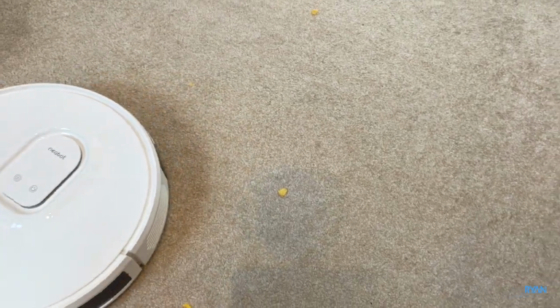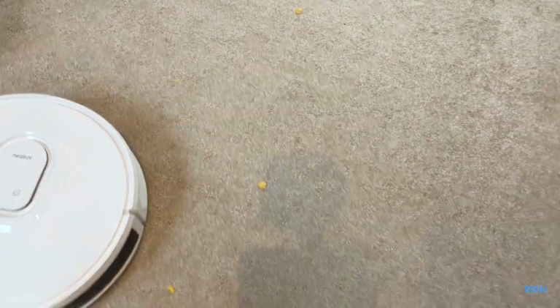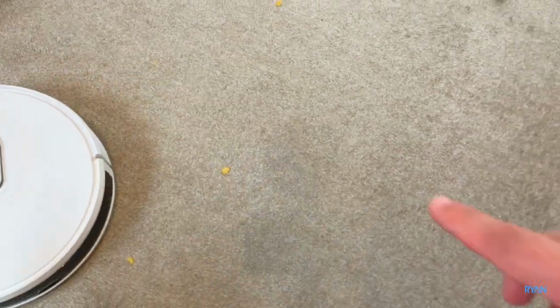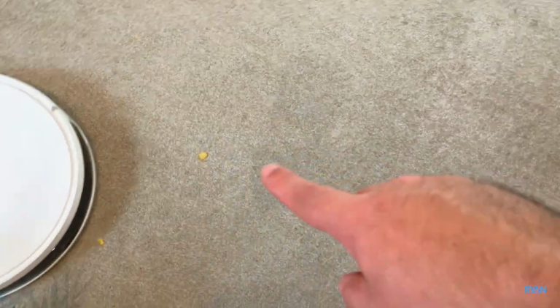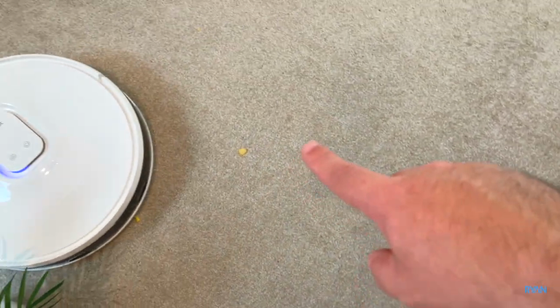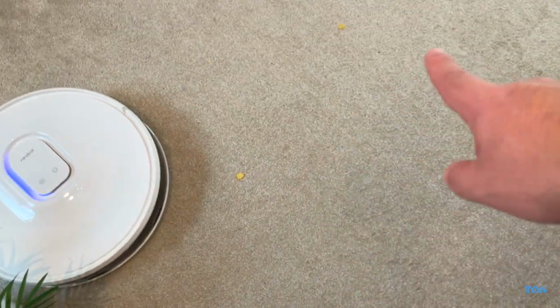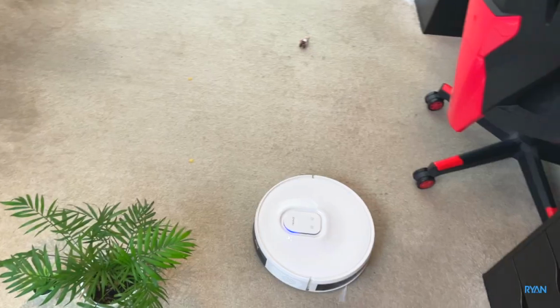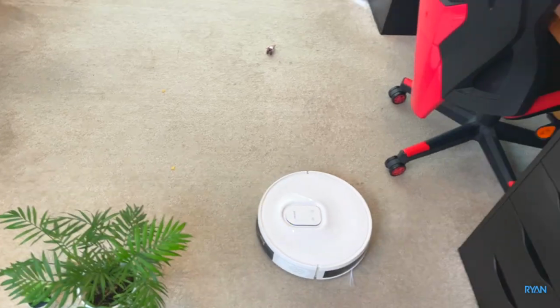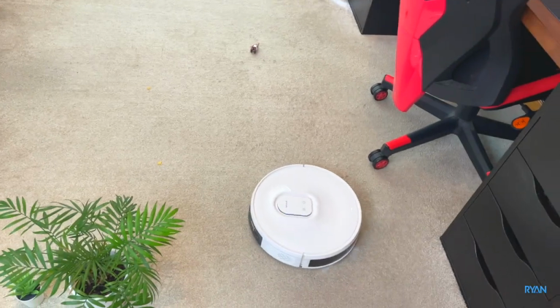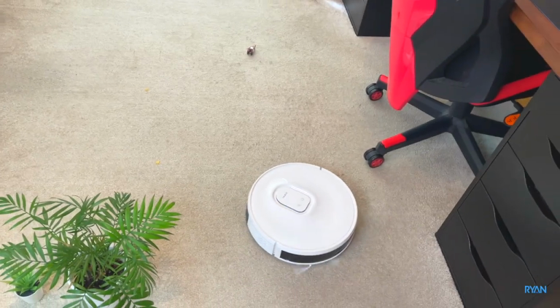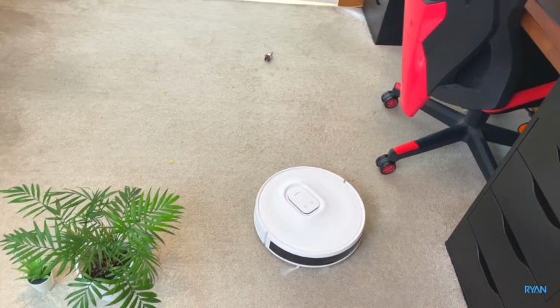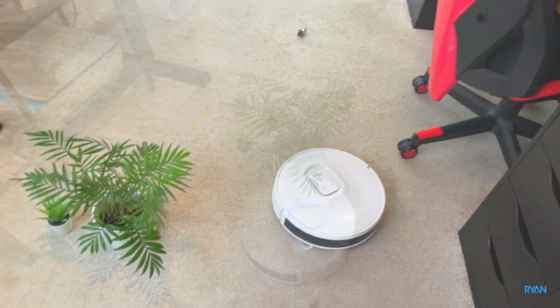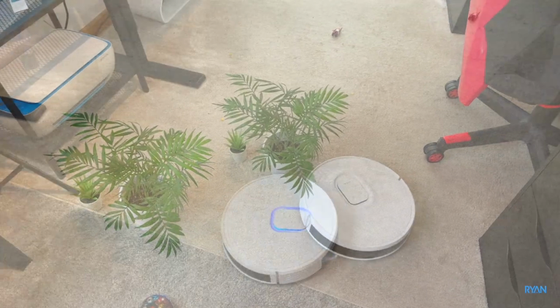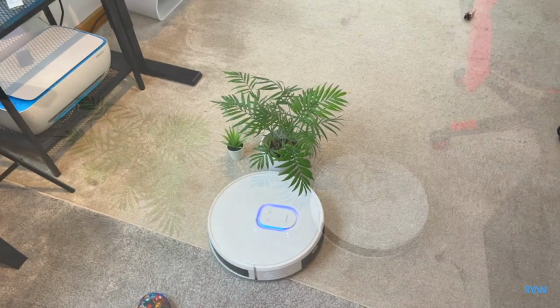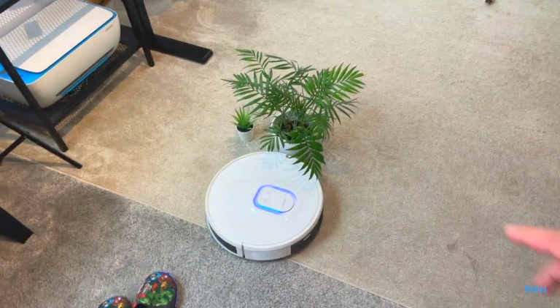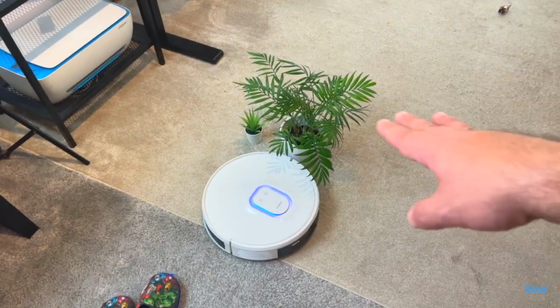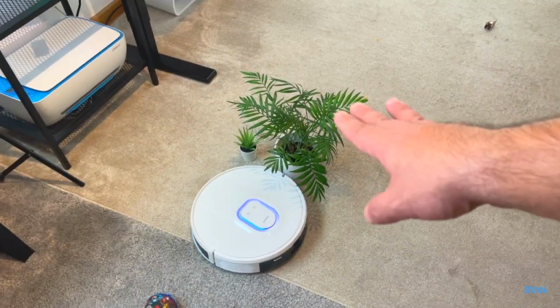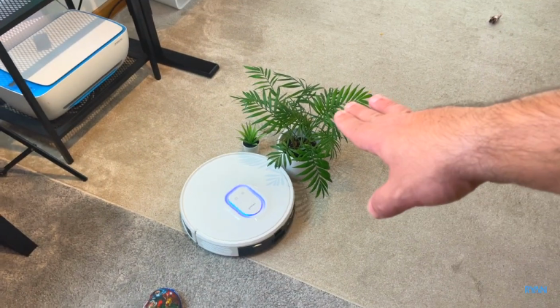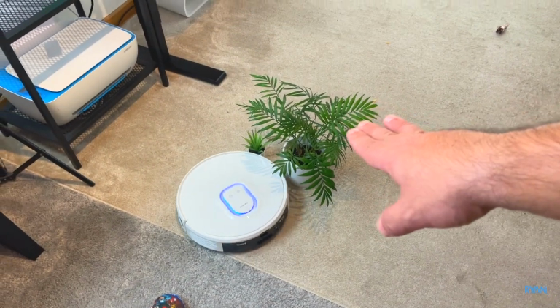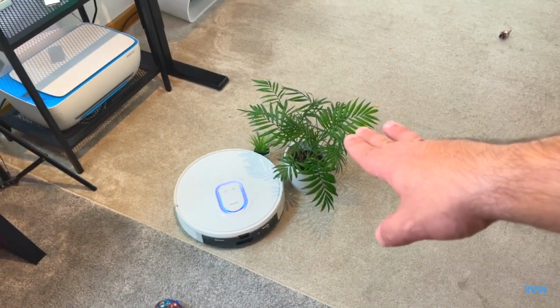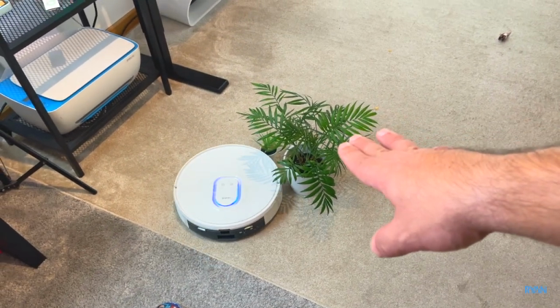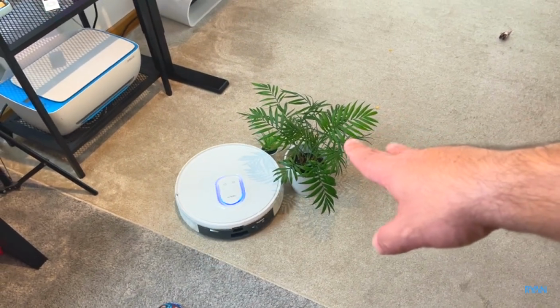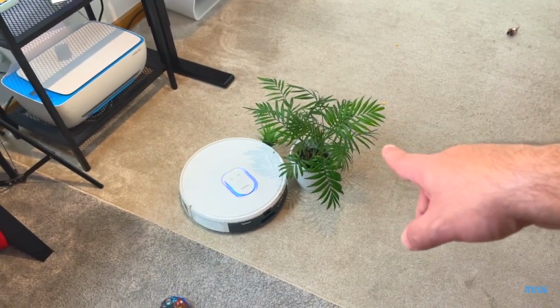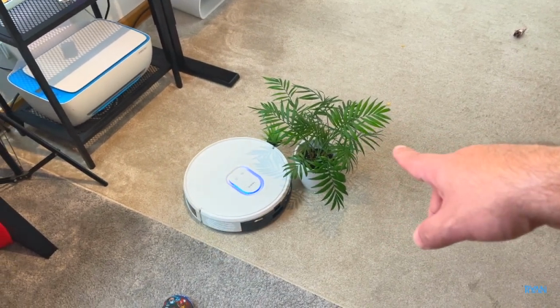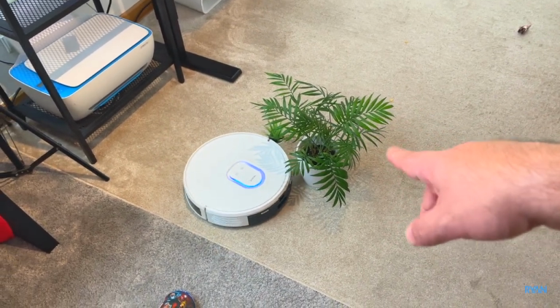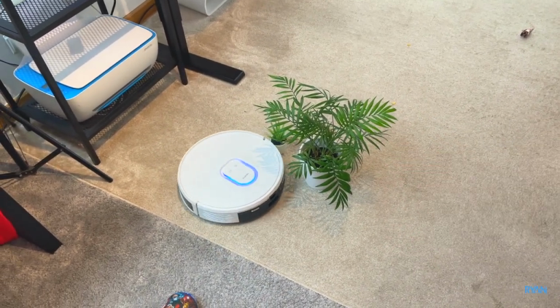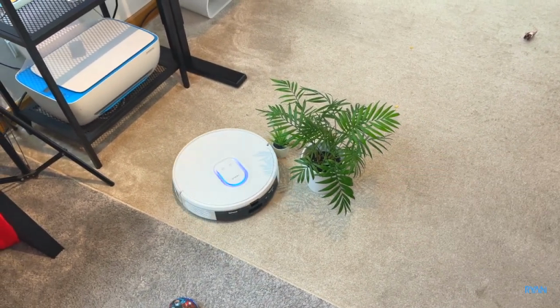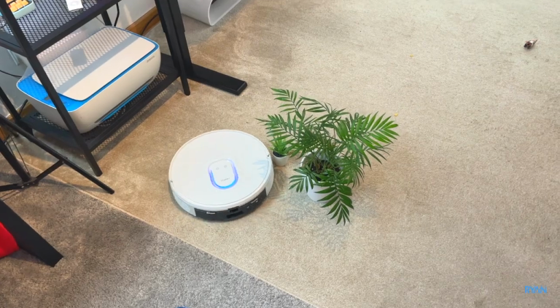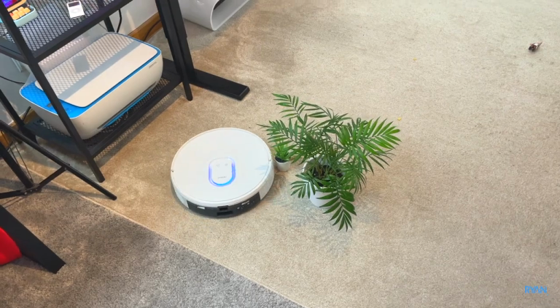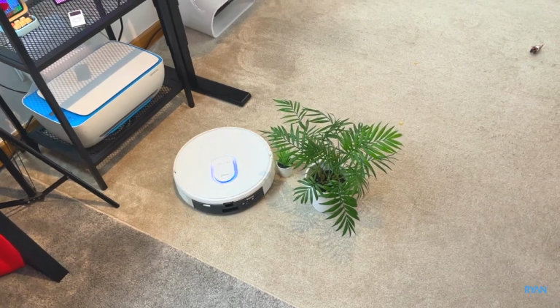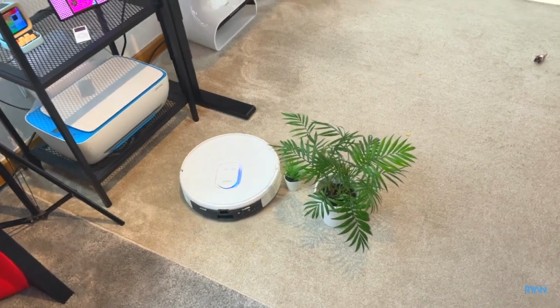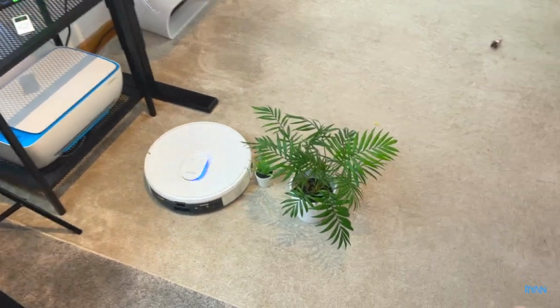It left those behind — maybe it requires a second pass. But in terms of object avoidance so far, really good.